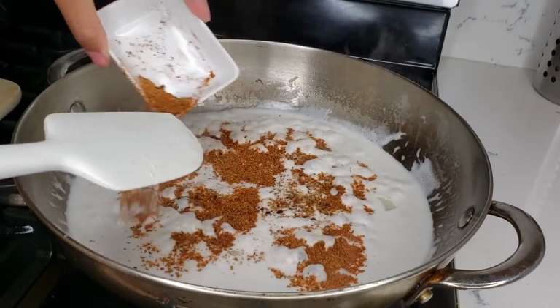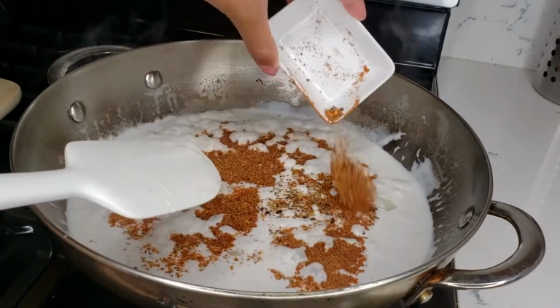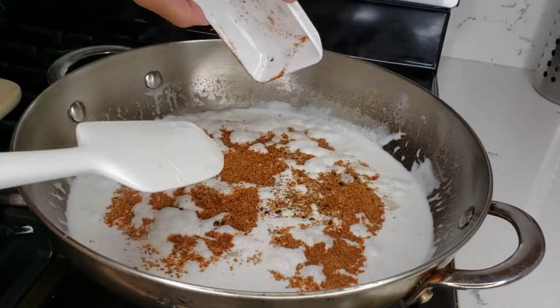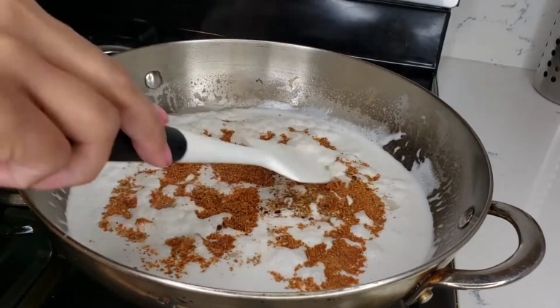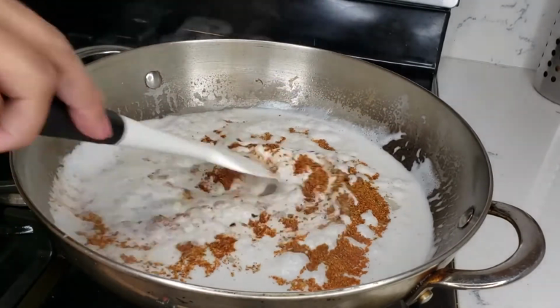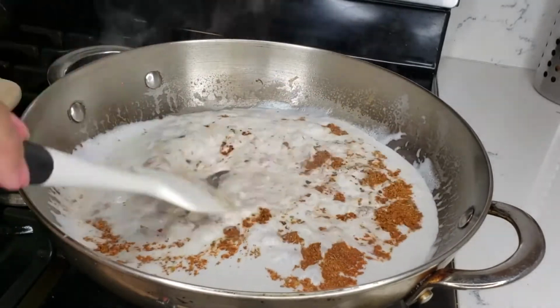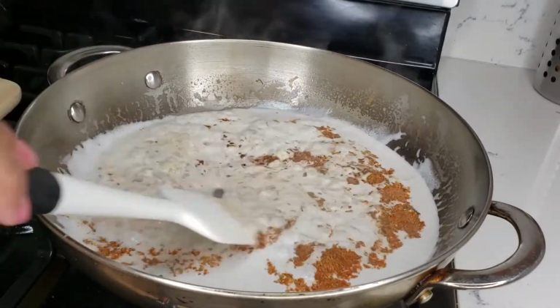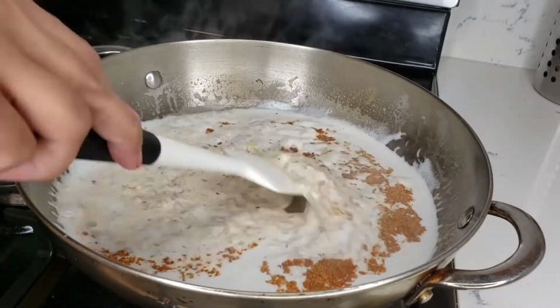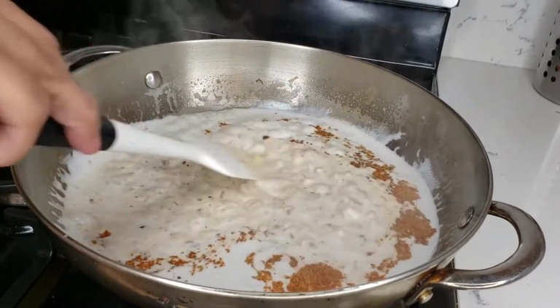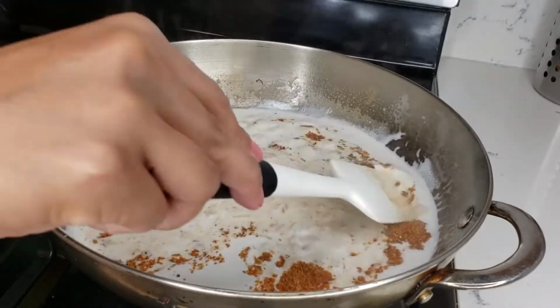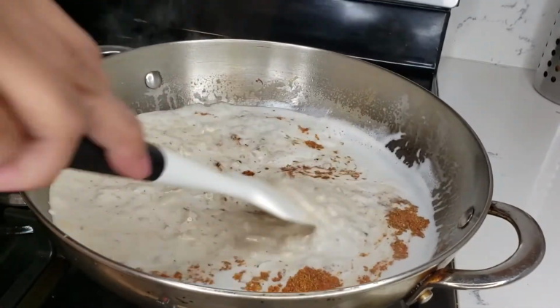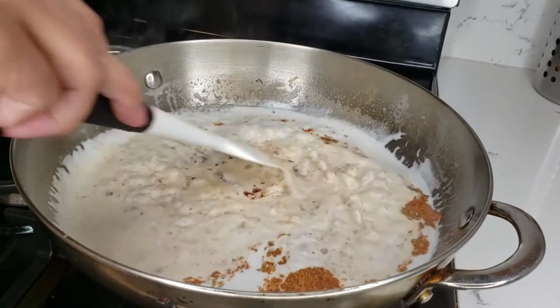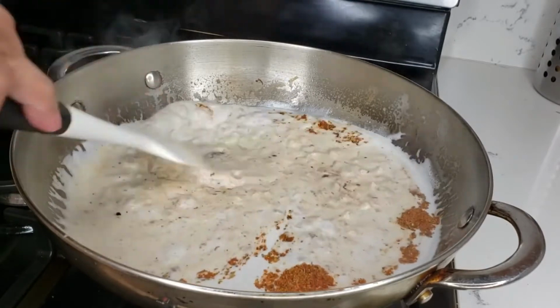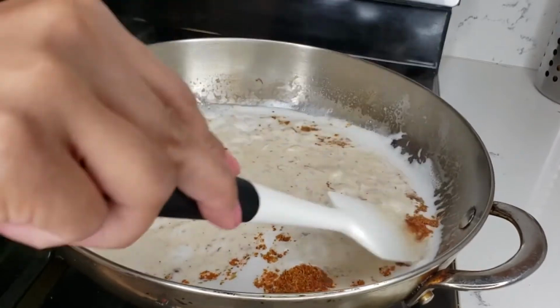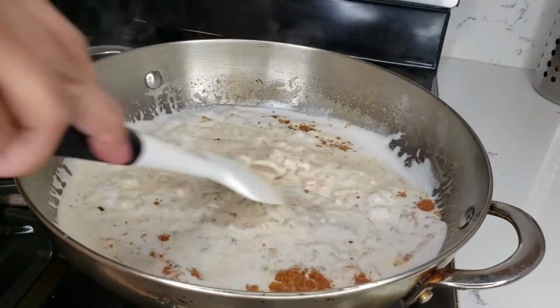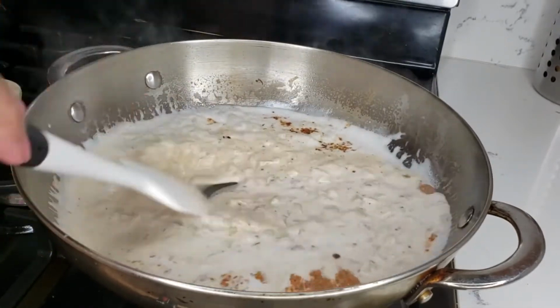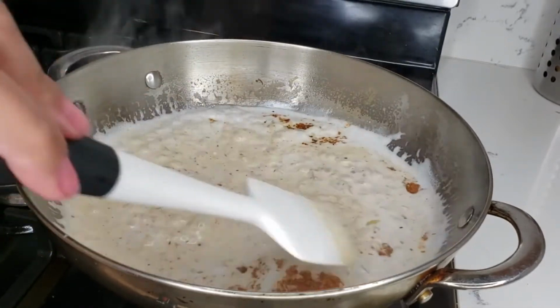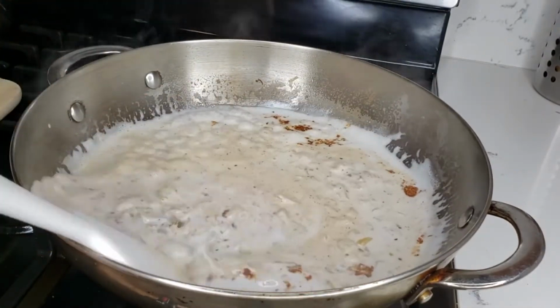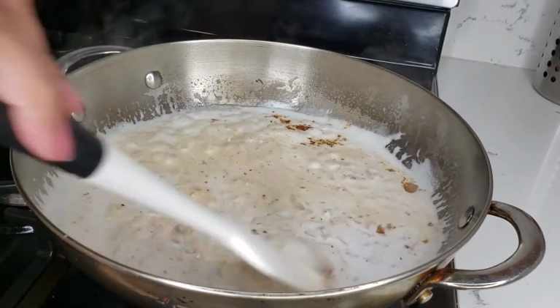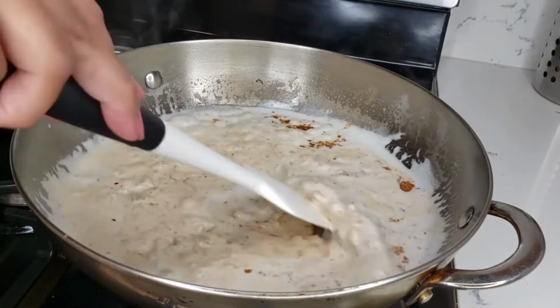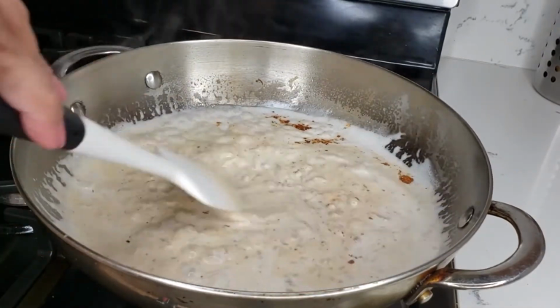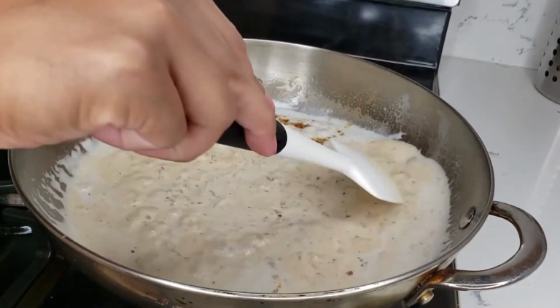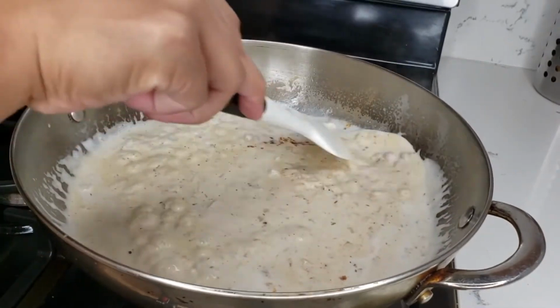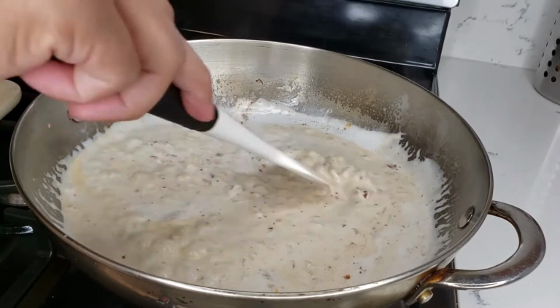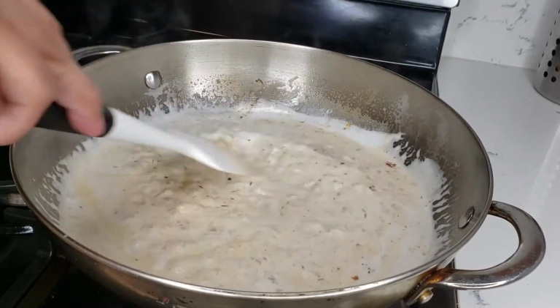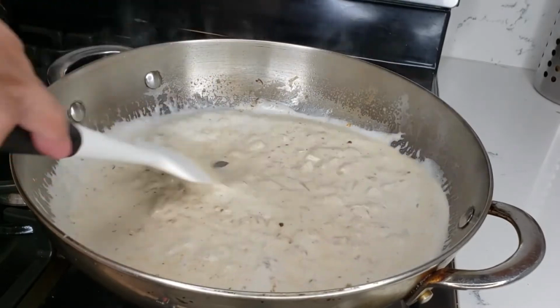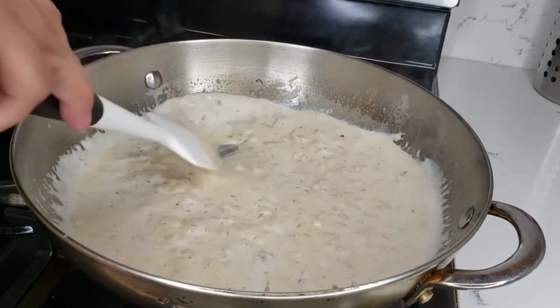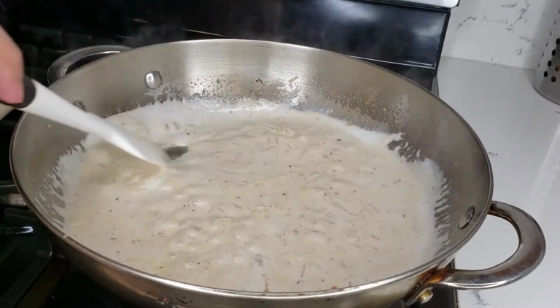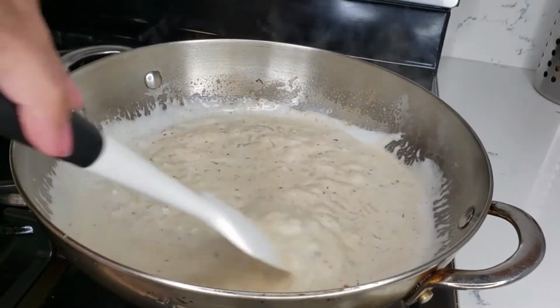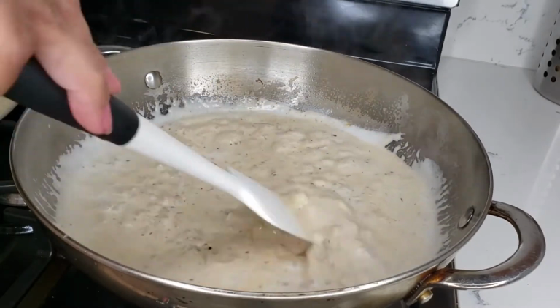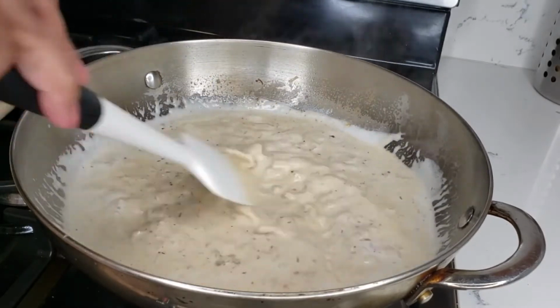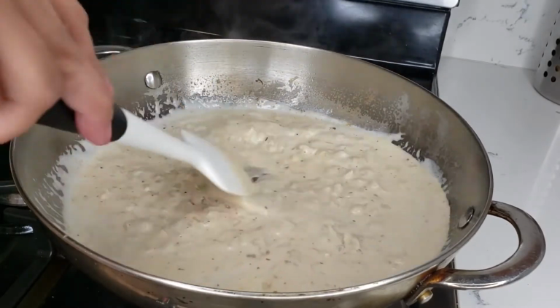This is one tablespoon of cajun spice. If you want it more spicy you can totally add more, depending on your tolerance. Or if you don't want it spicy at all, just add a little.